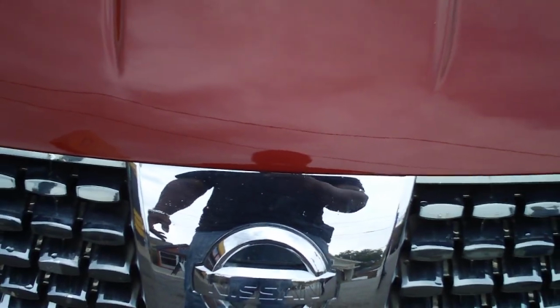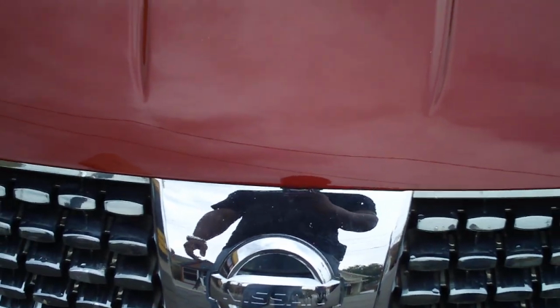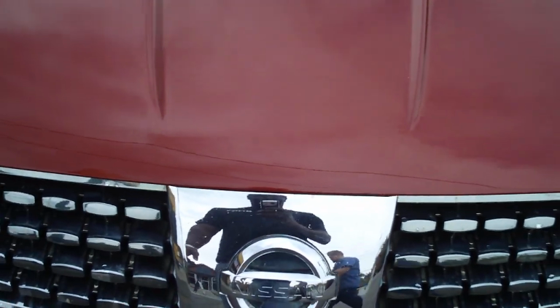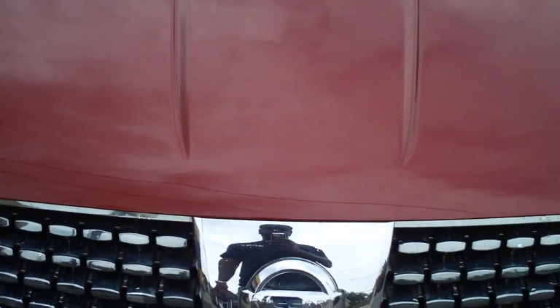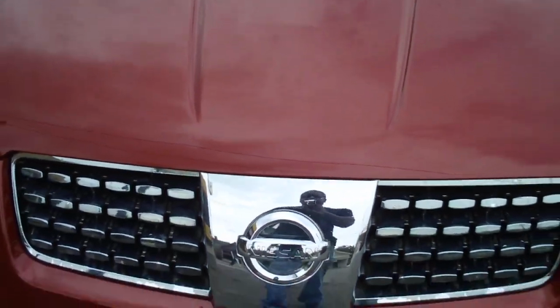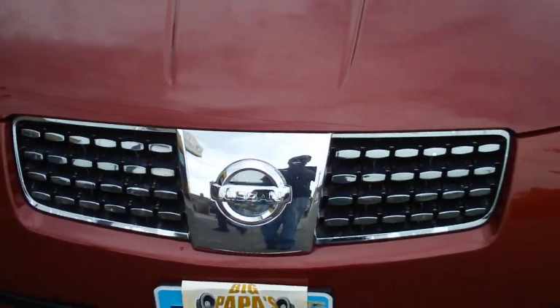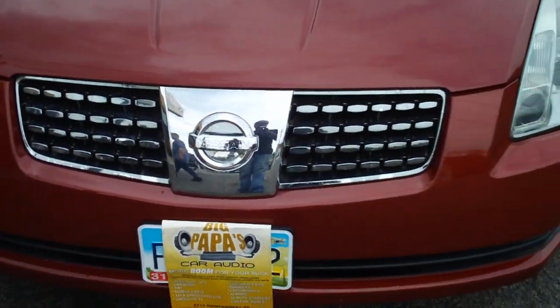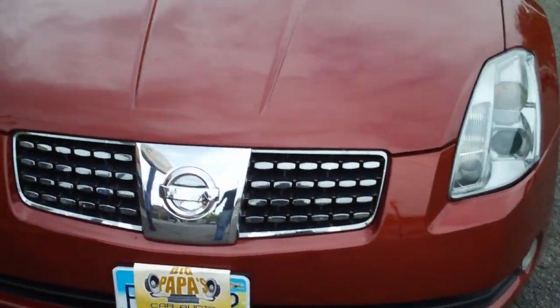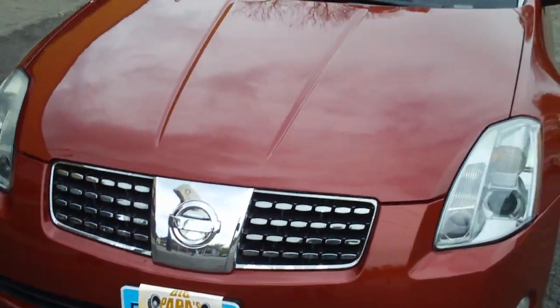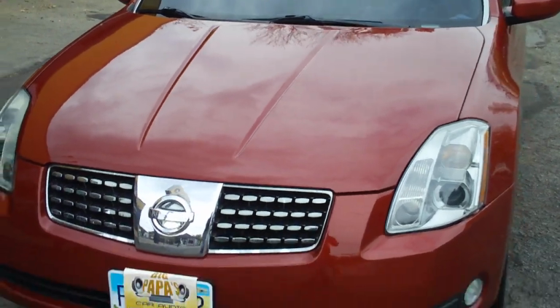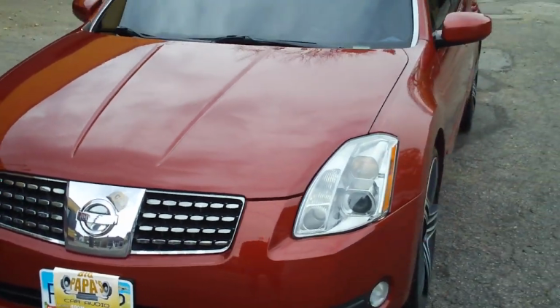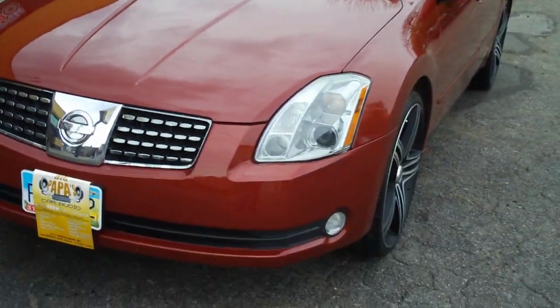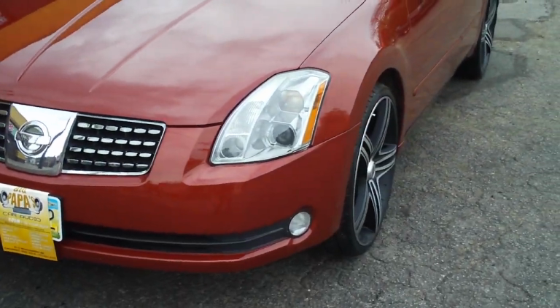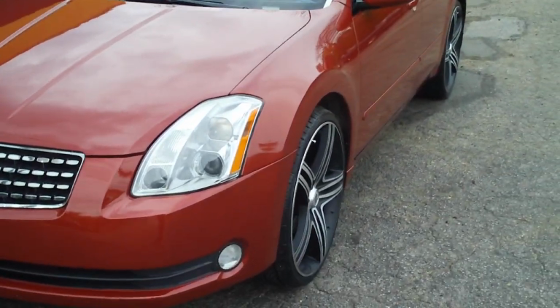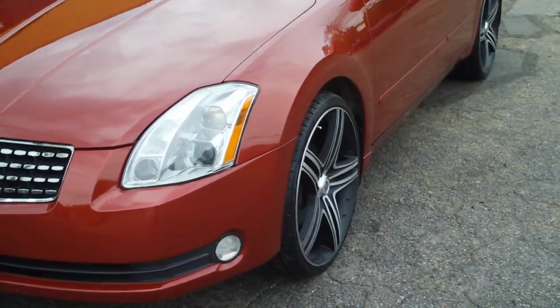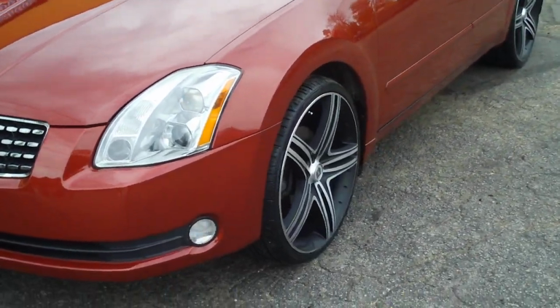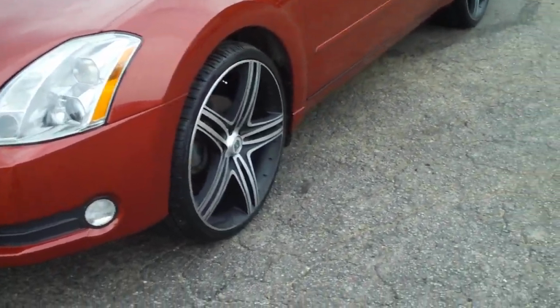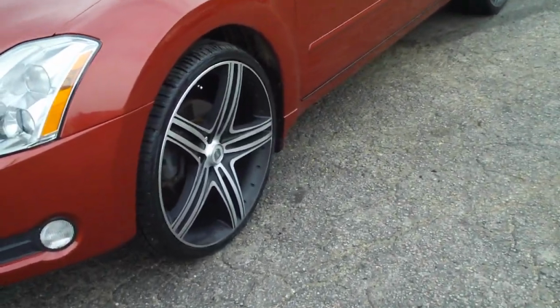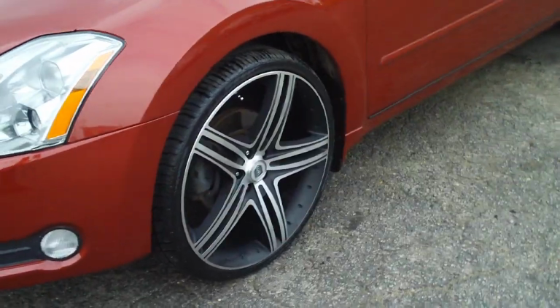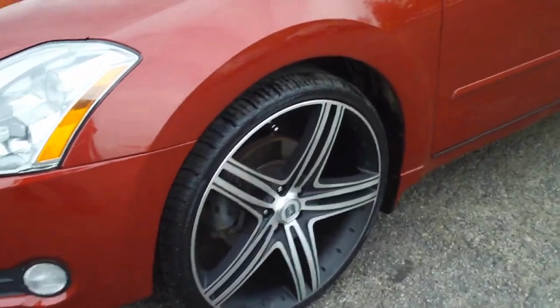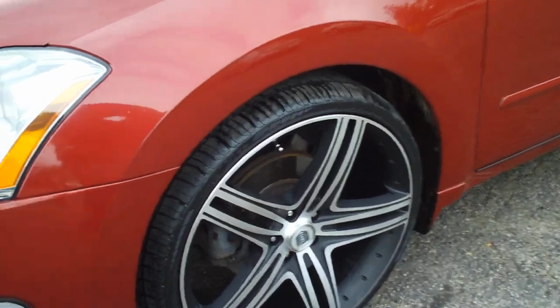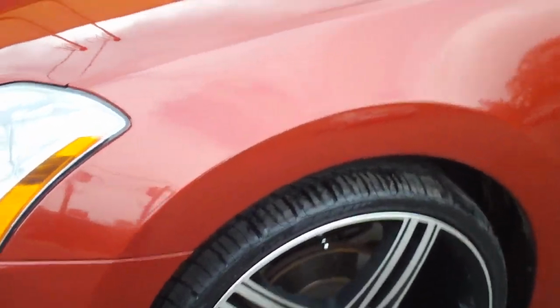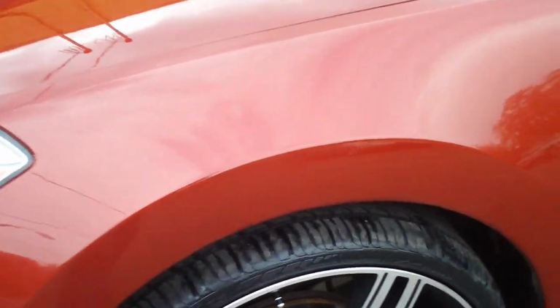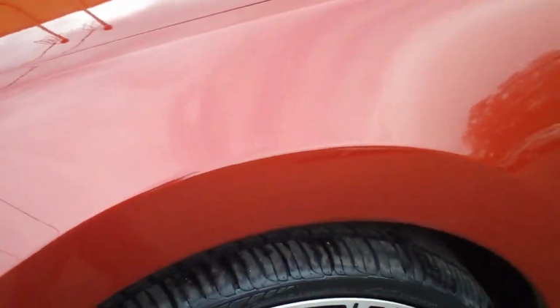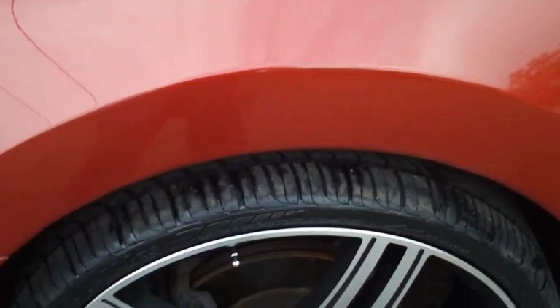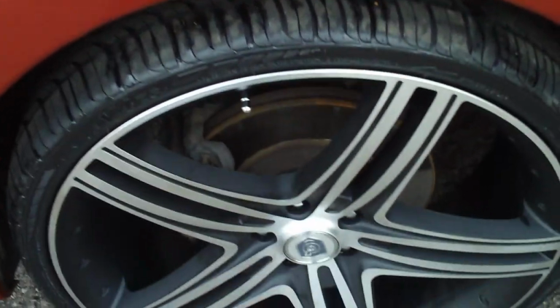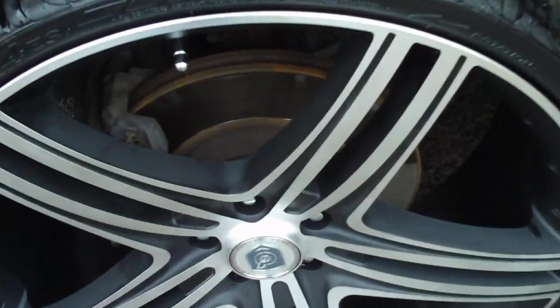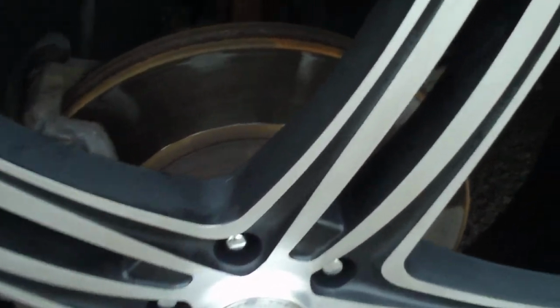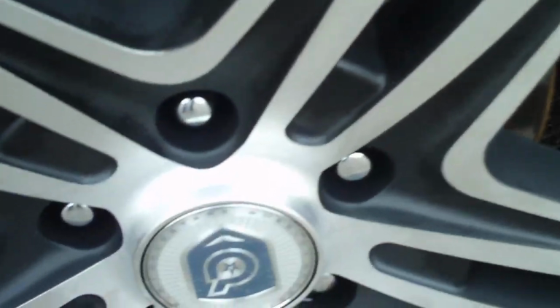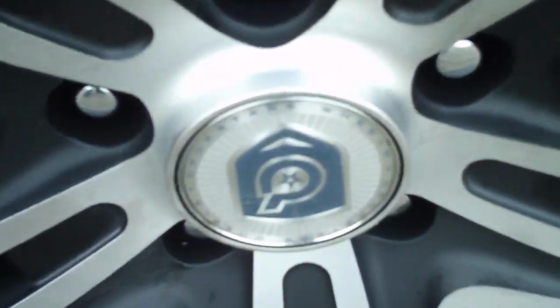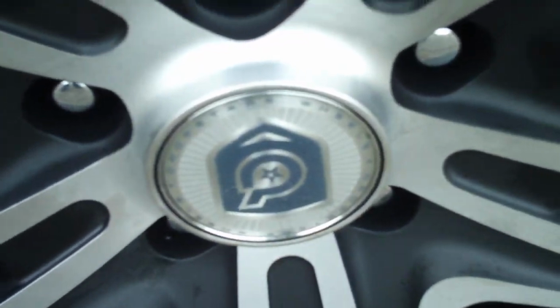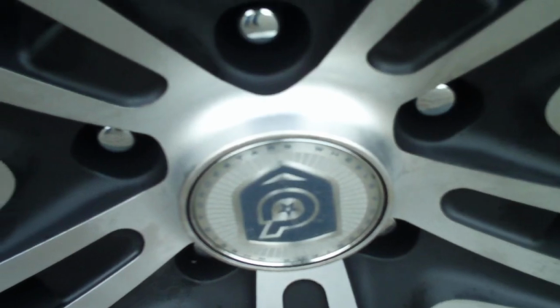Nissan Maxima sitting on some 22-inch Dropstar DS-09s, so I figured I had to go ahead and zoom in on that — Dropstar actually.